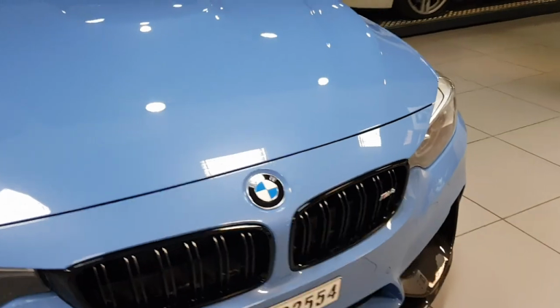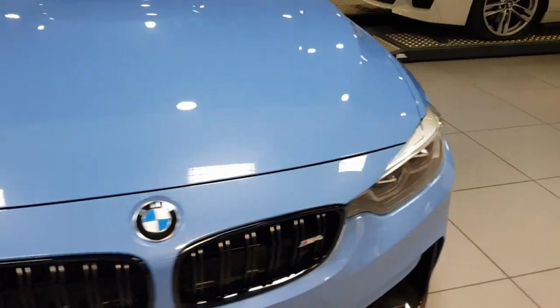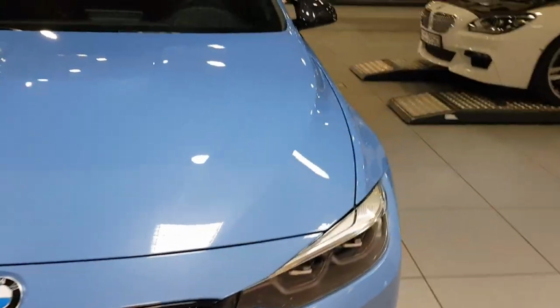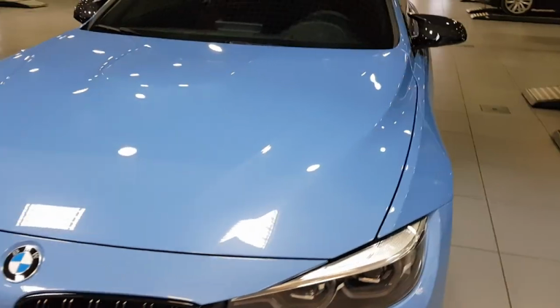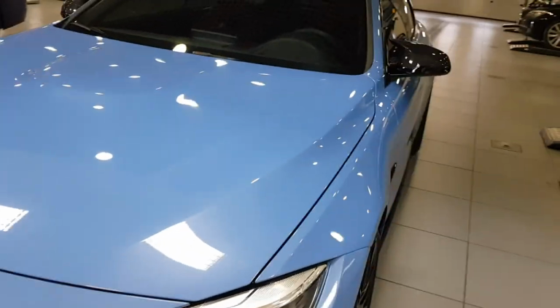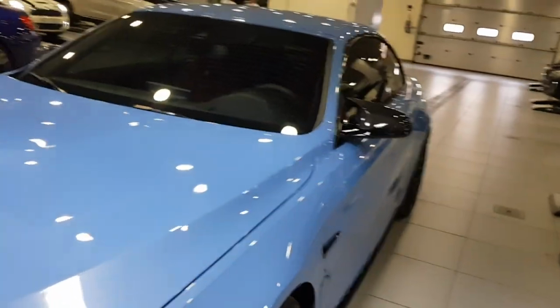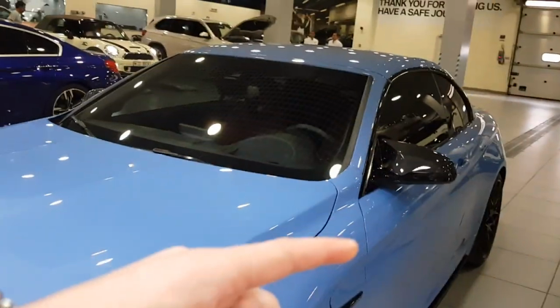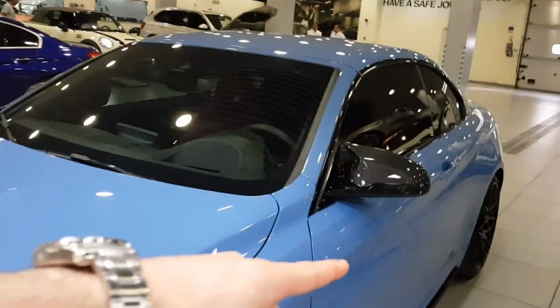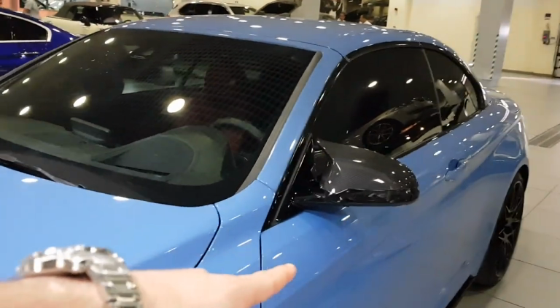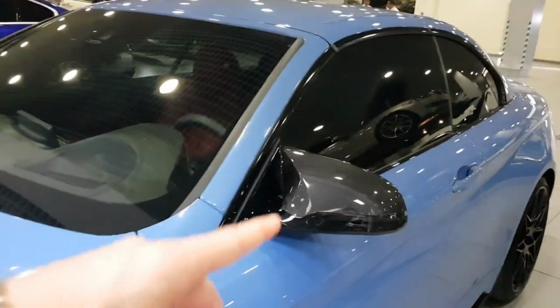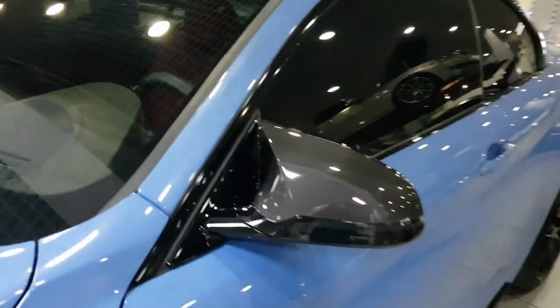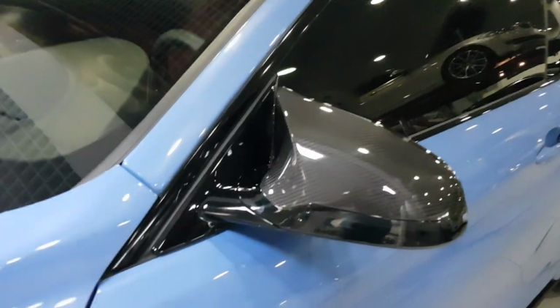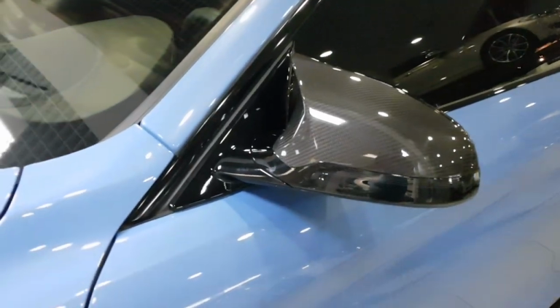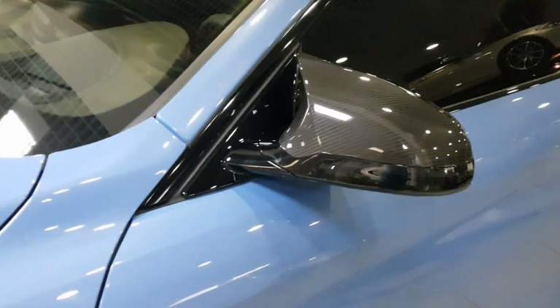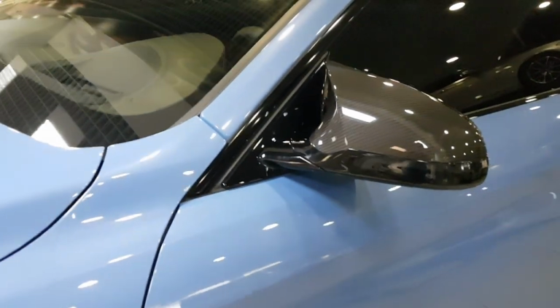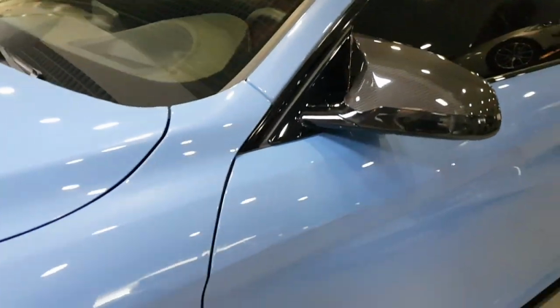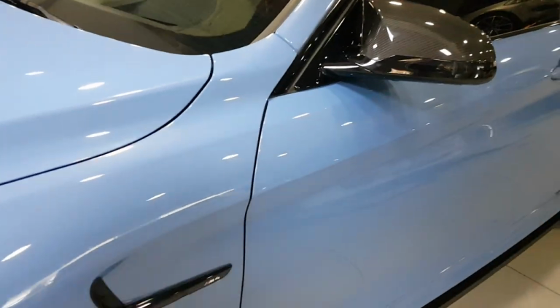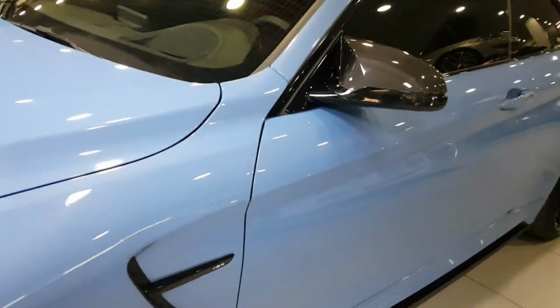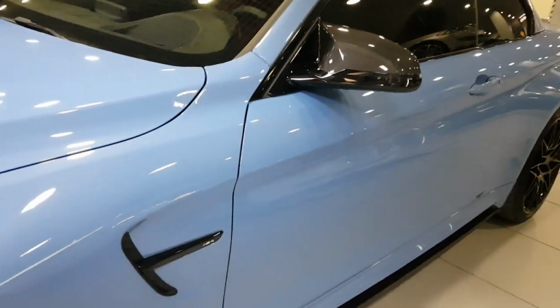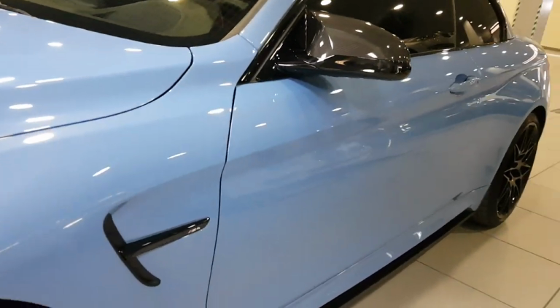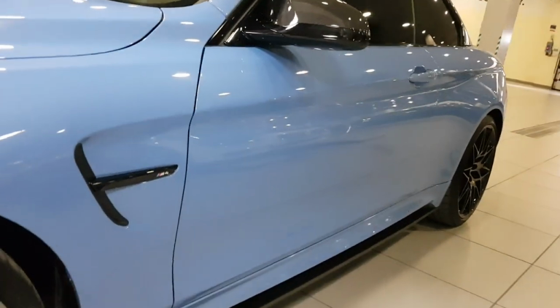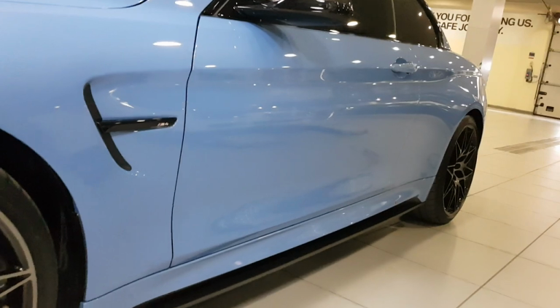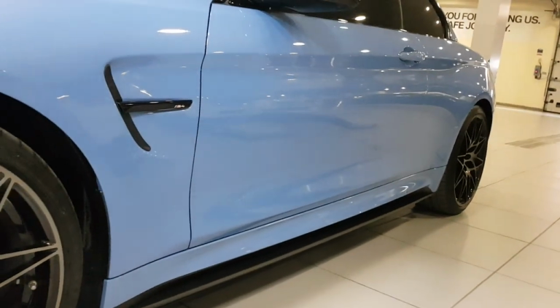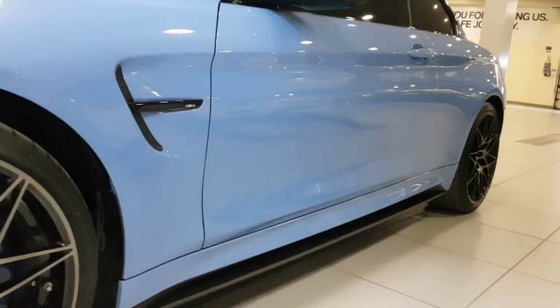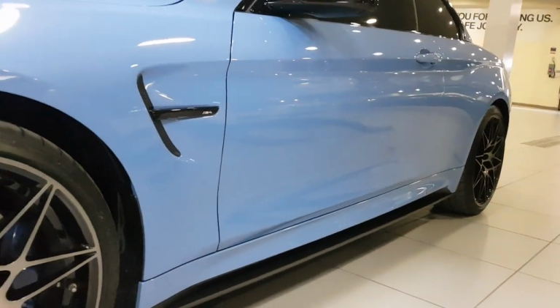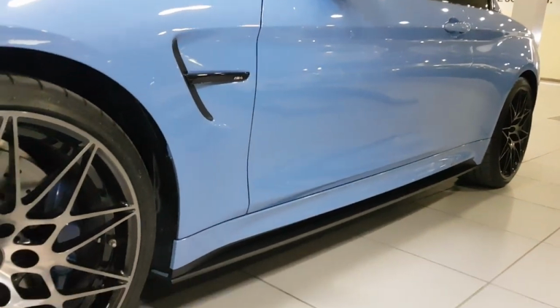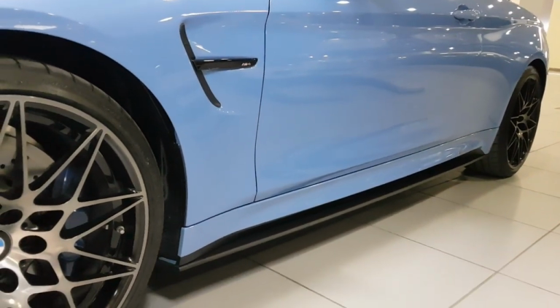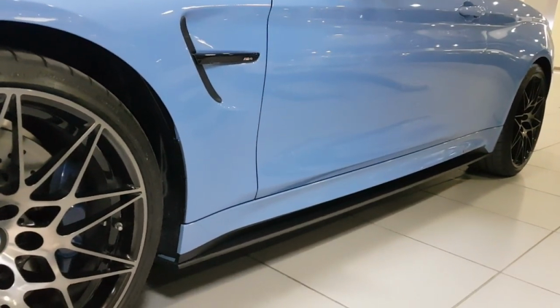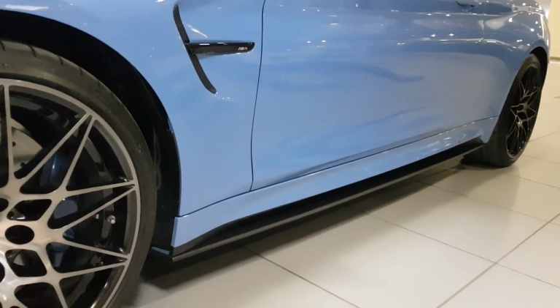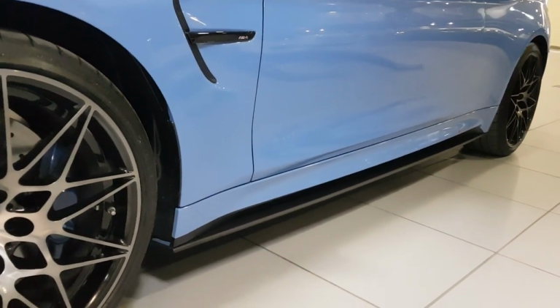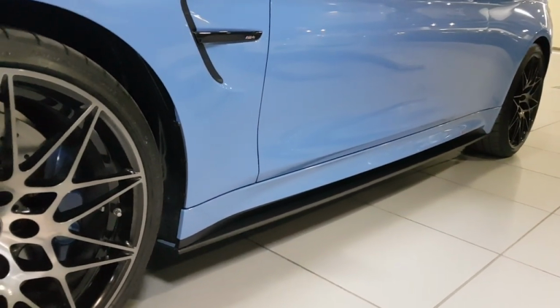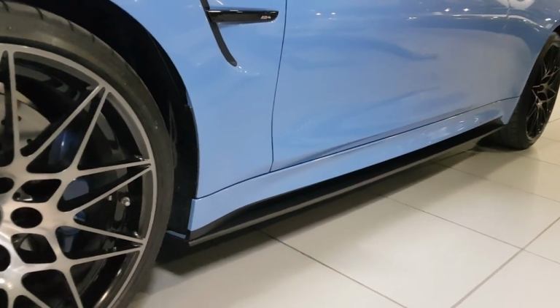Moving to the sides, I just got these carbon fiber mirror caps installed to blend well with the other parts, and then you've got the M performance side blade here.